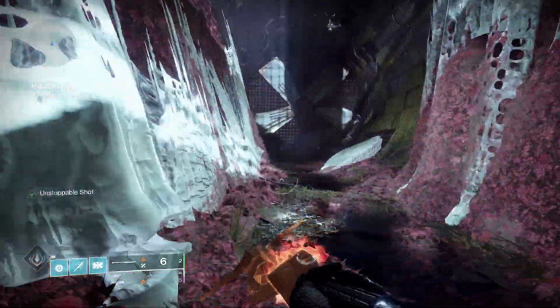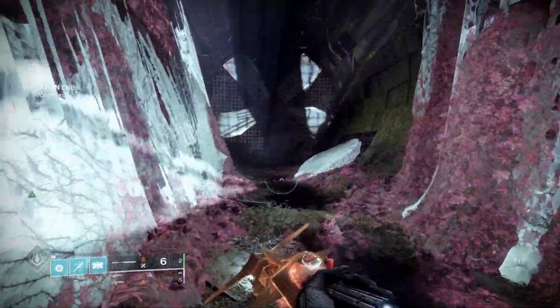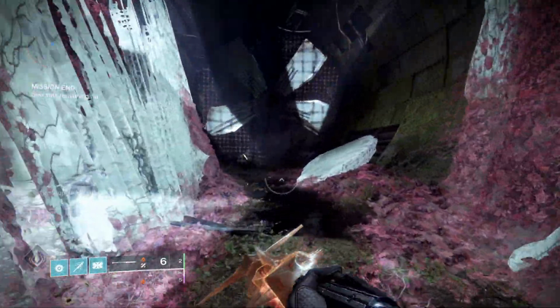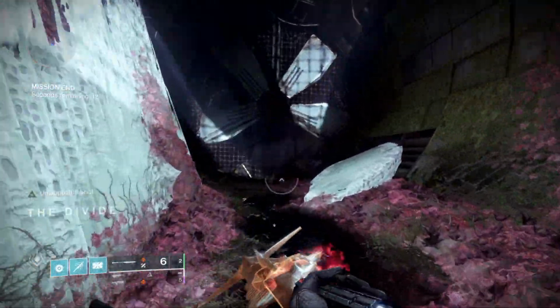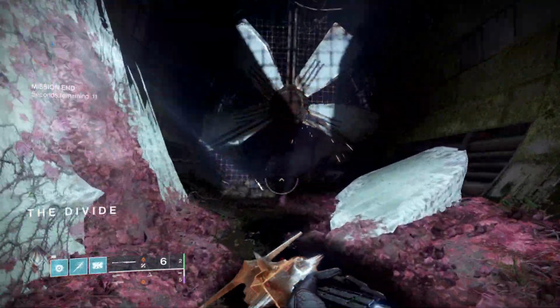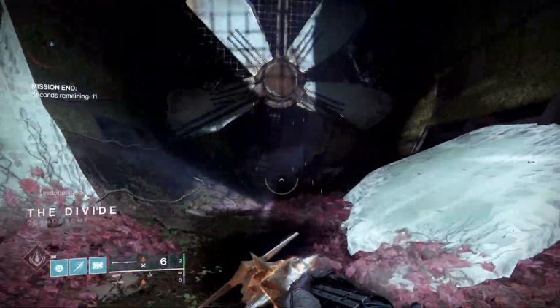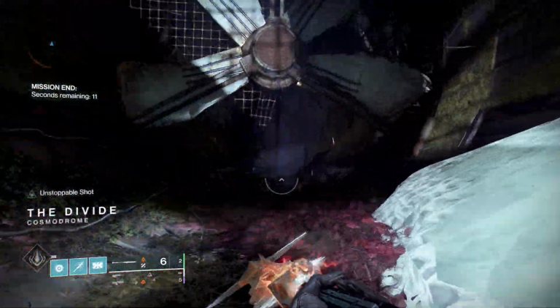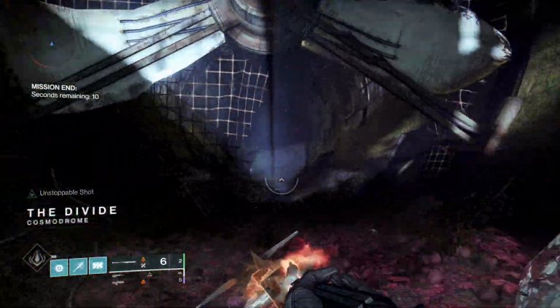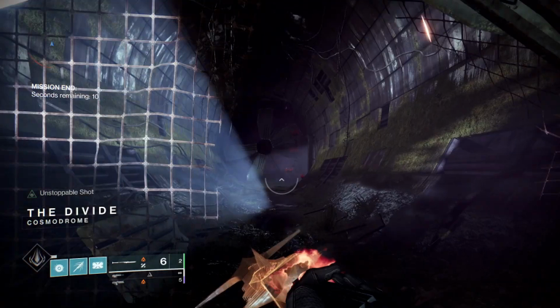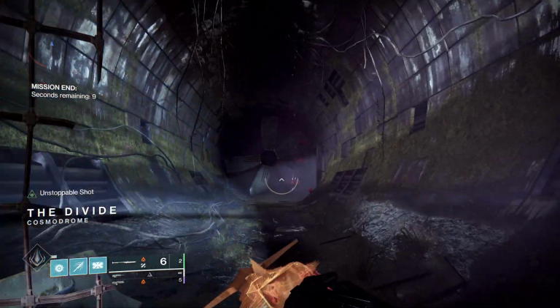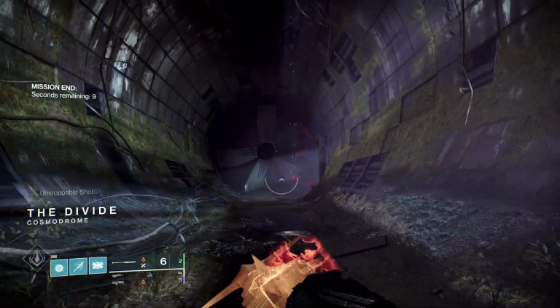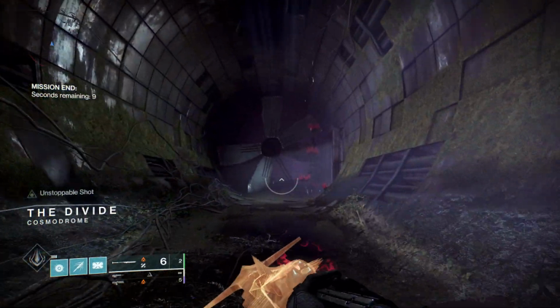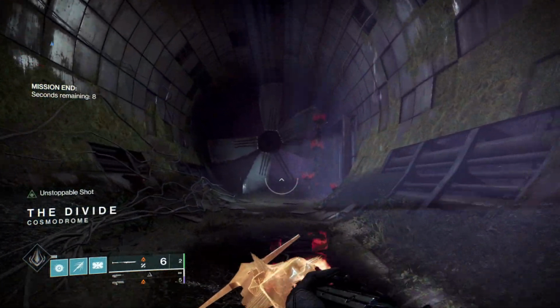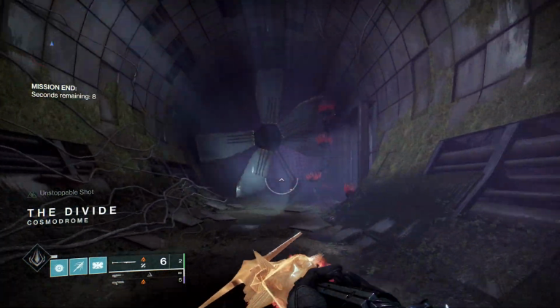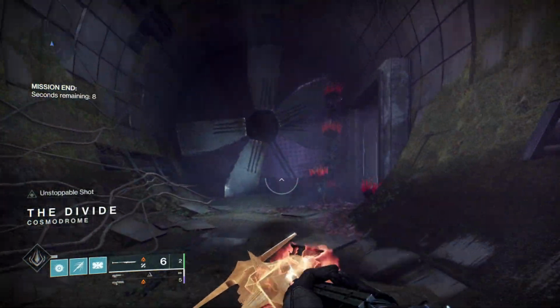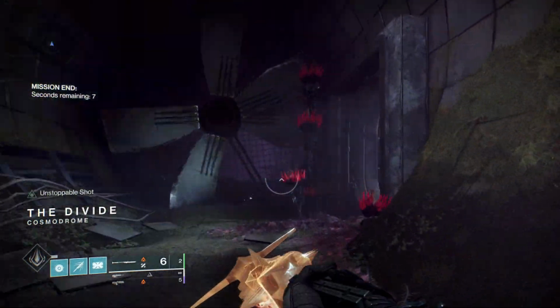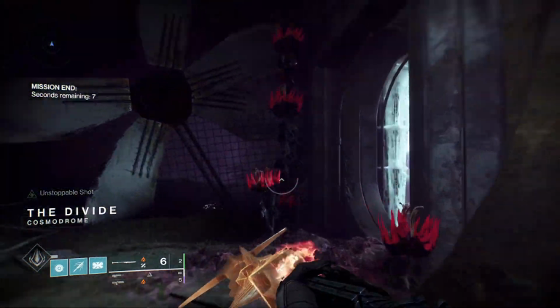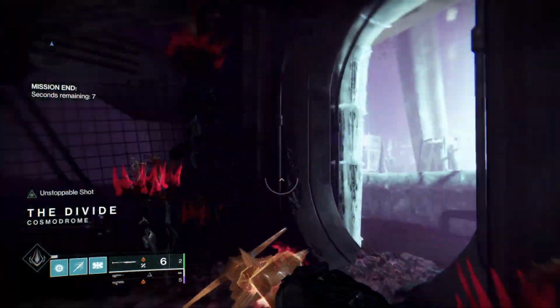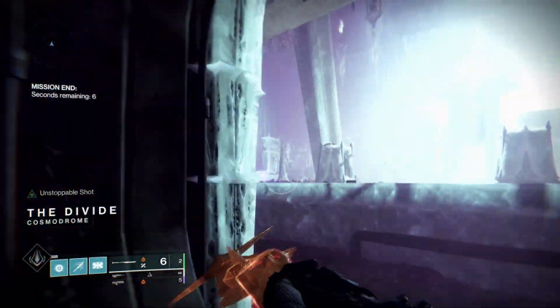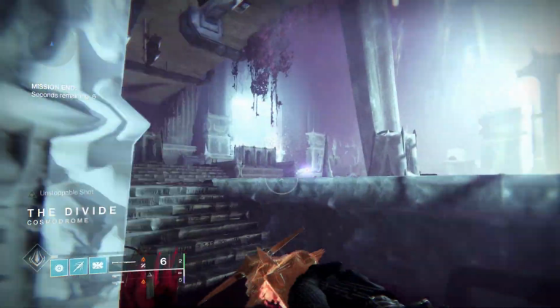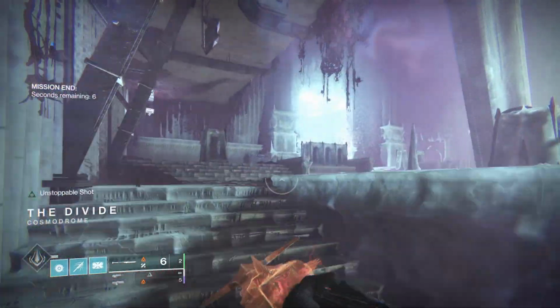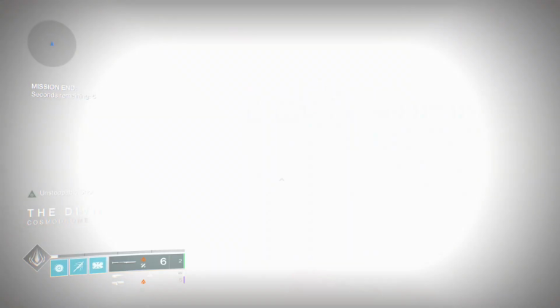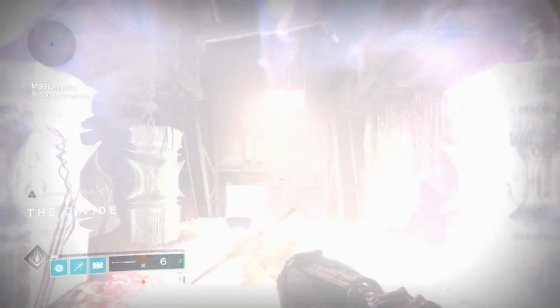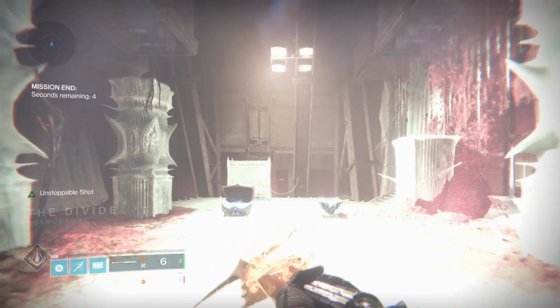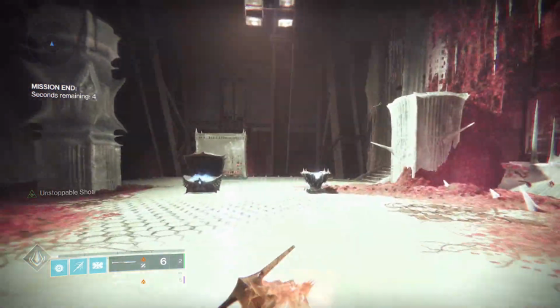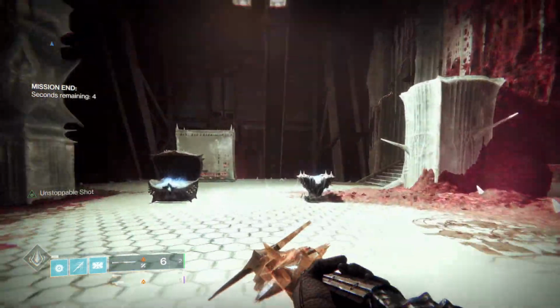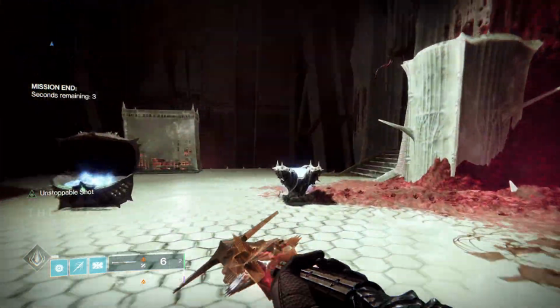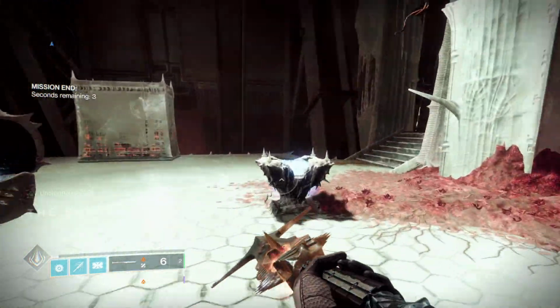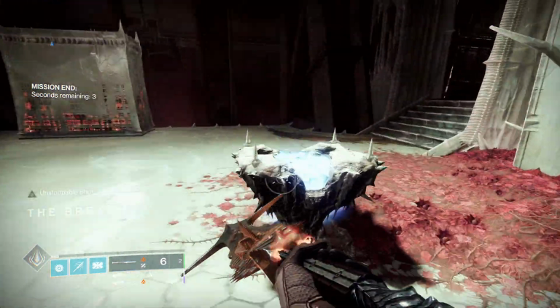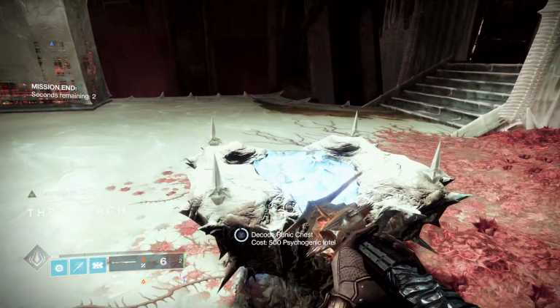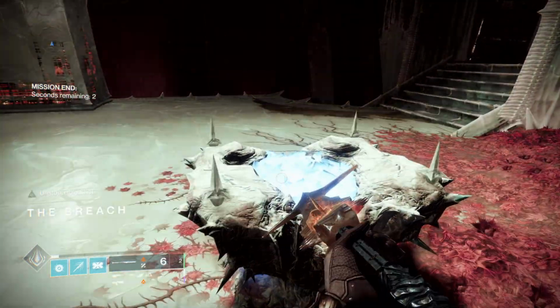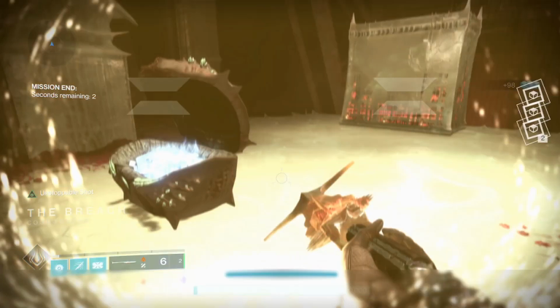If you want a triple dip, you will need to open the chest as it spawns in, and be so fast that you pass through a Joining Allies timer because the mission hasn't ended yet. It's just safer to open both chests twice.